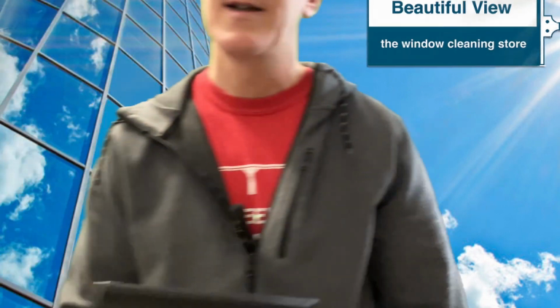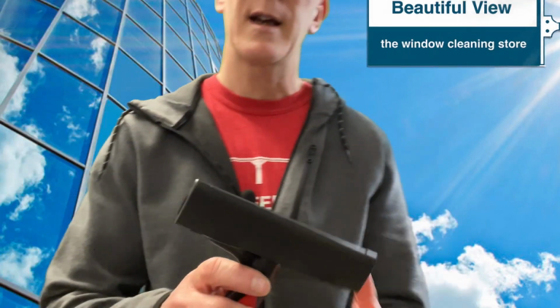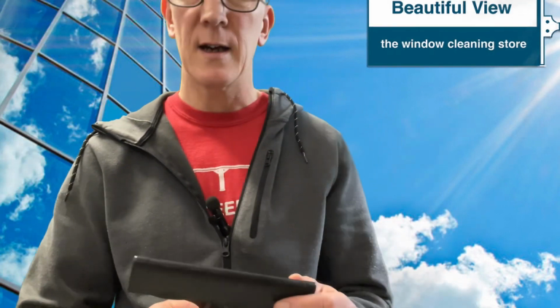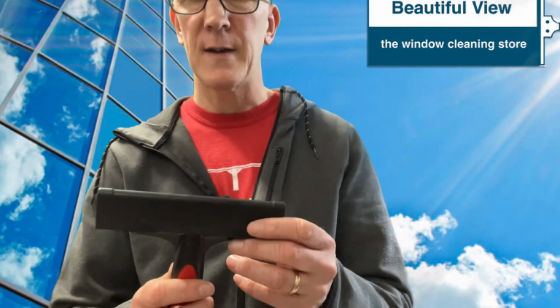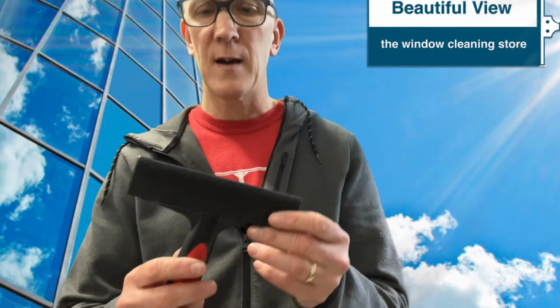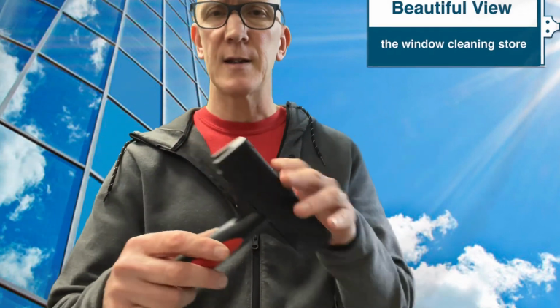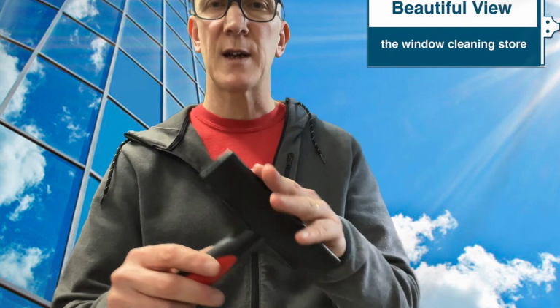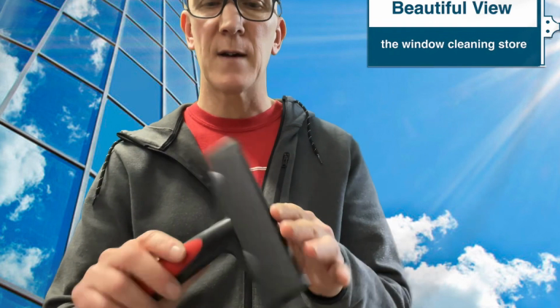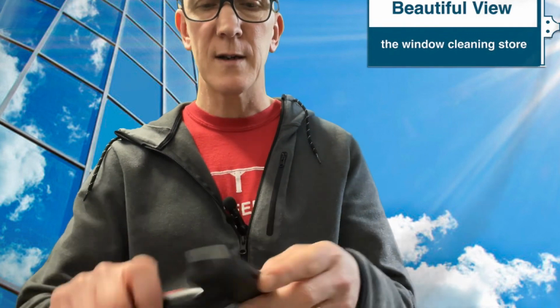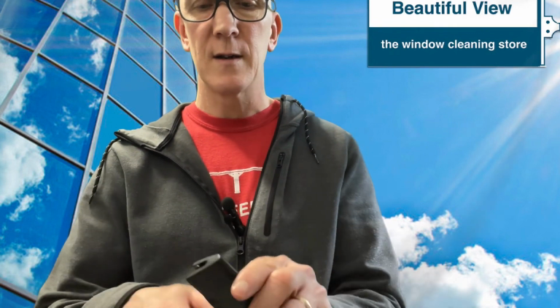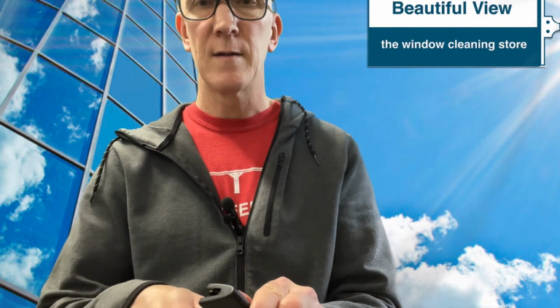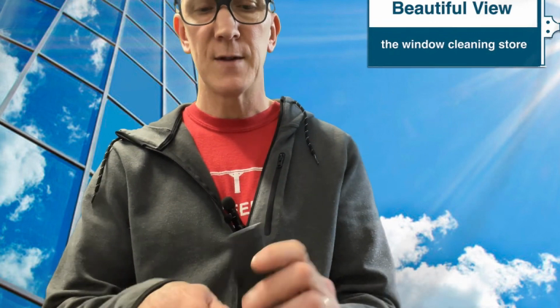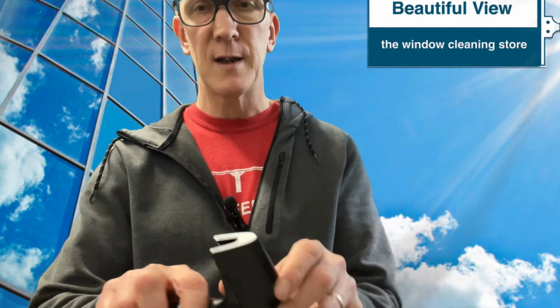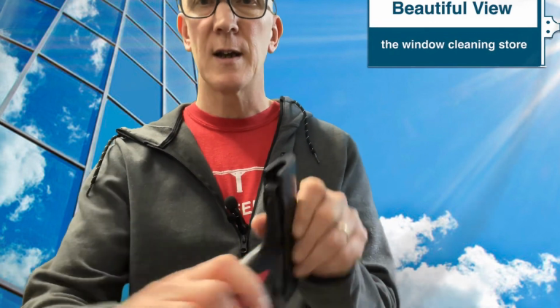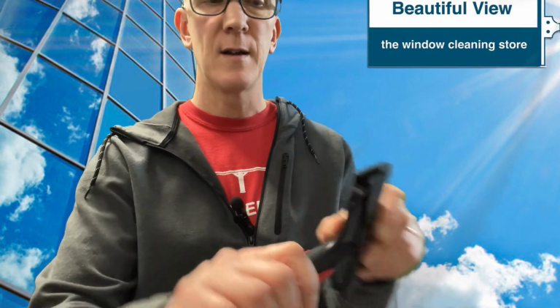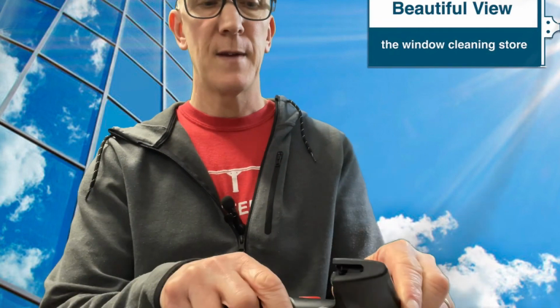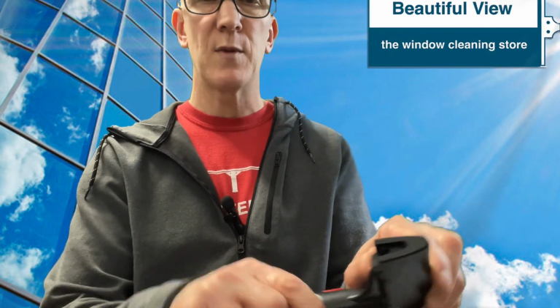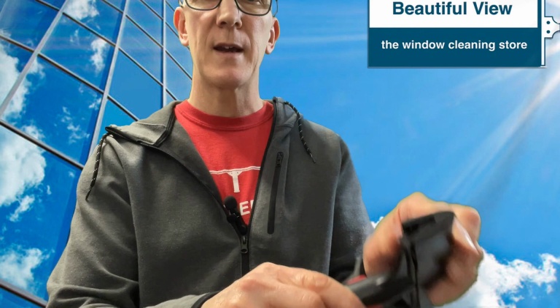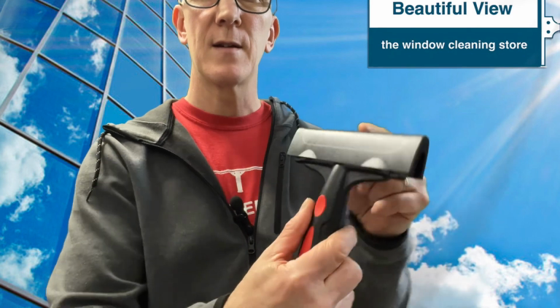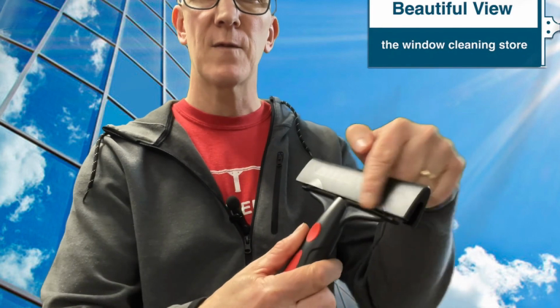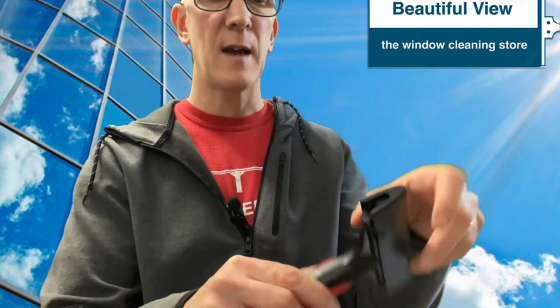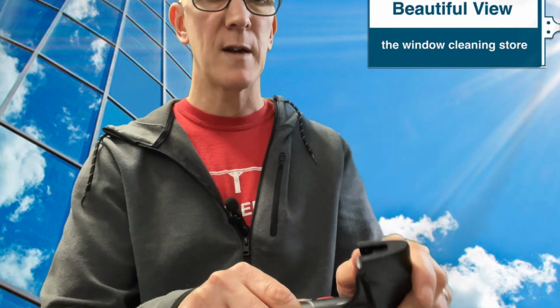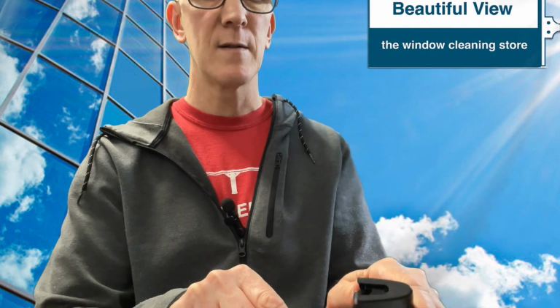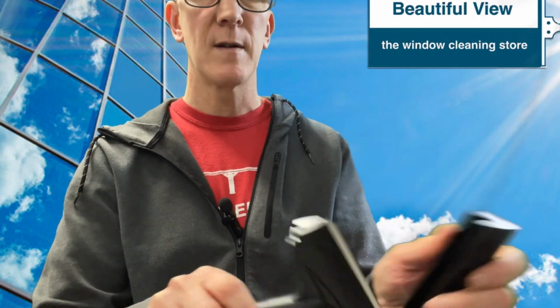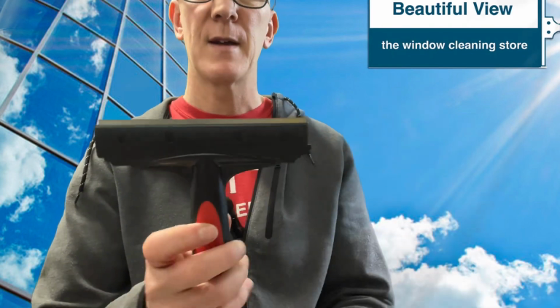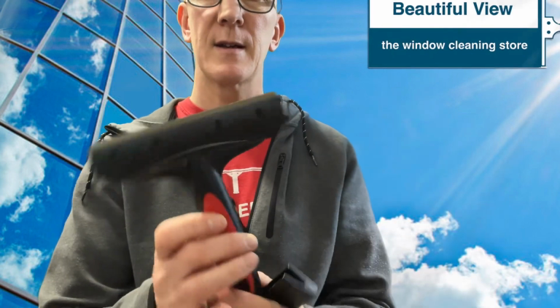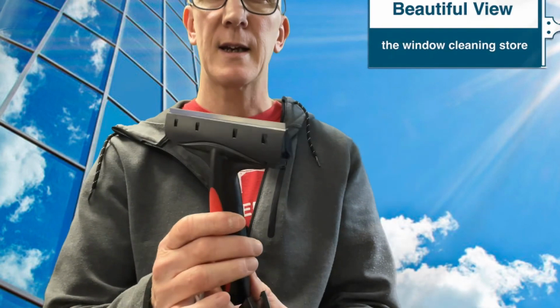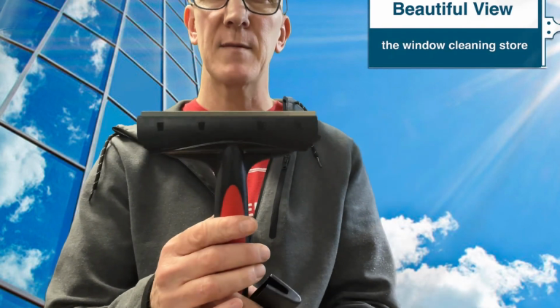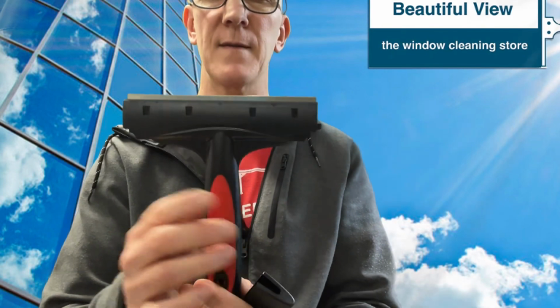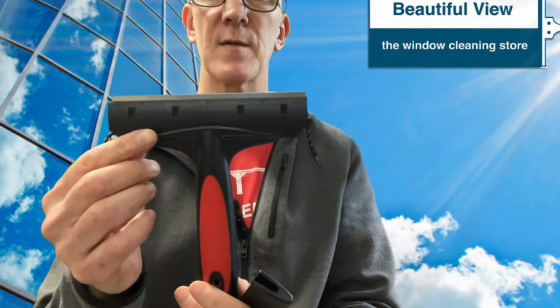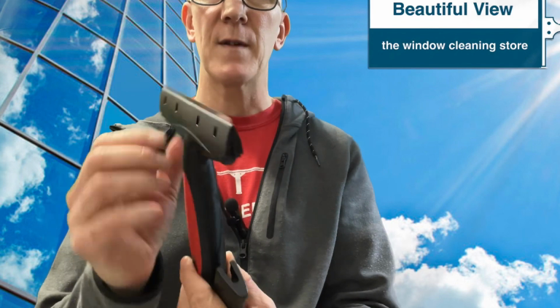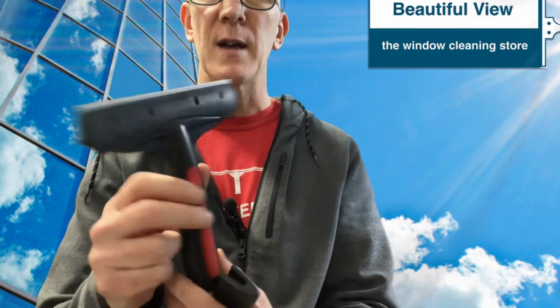Just like the Unger and the Triumph, it has a nice protective cover on it. To release, you just pull on the ridge tab over here and the end cap comes off to reveal the blade.